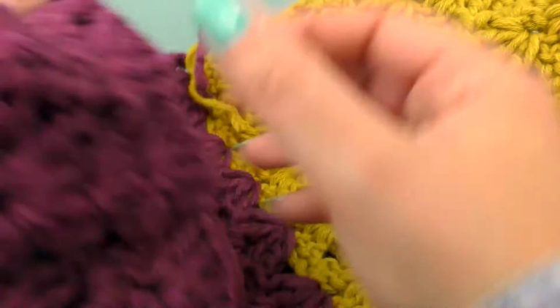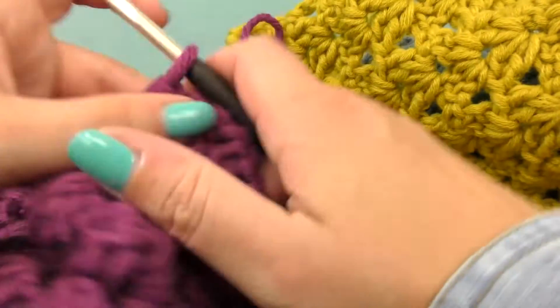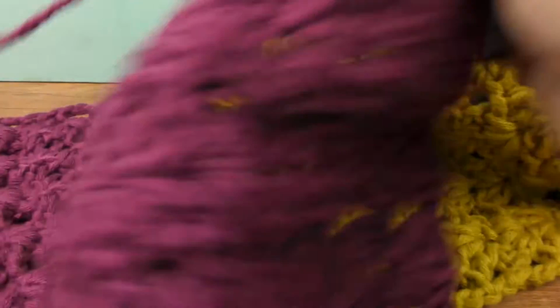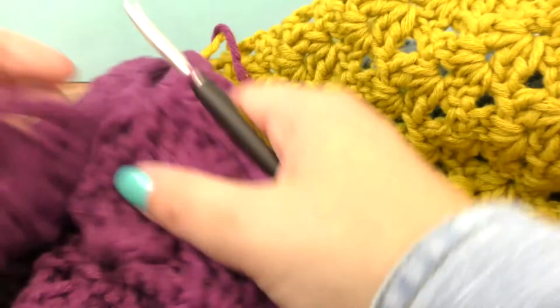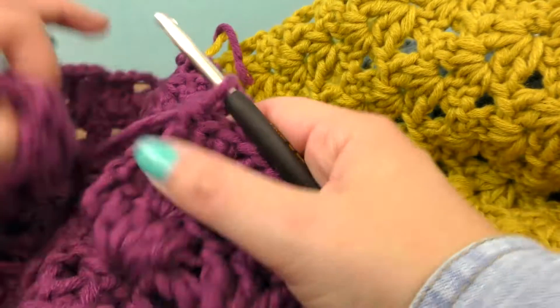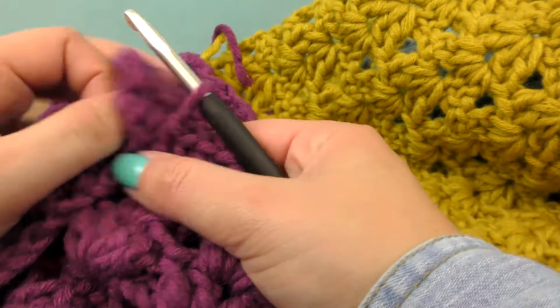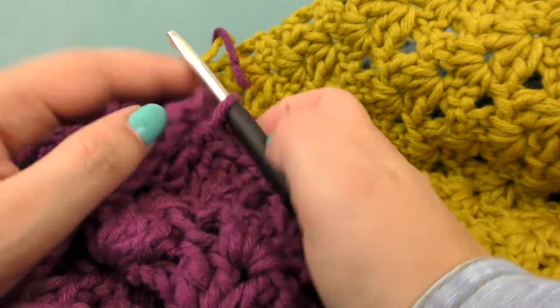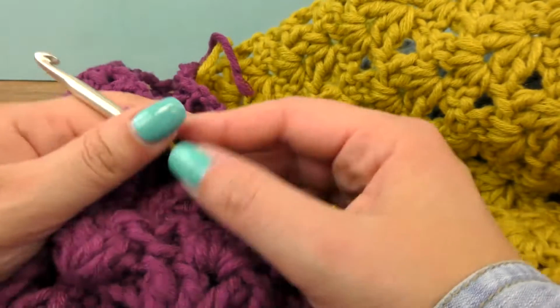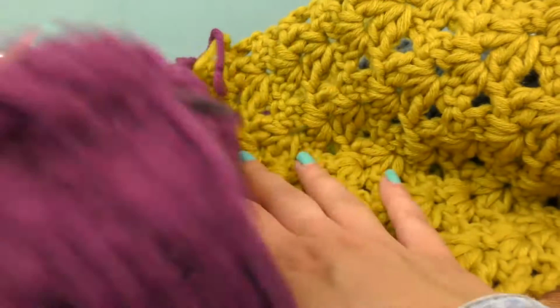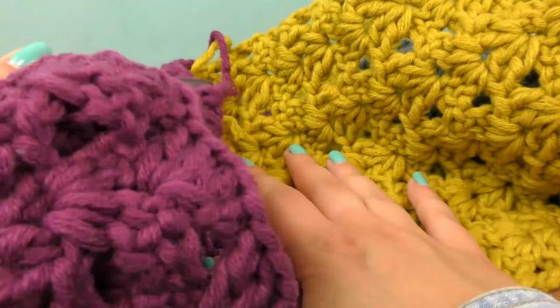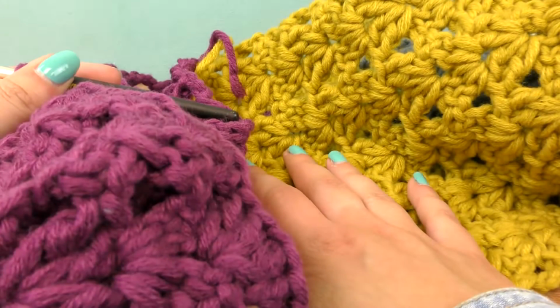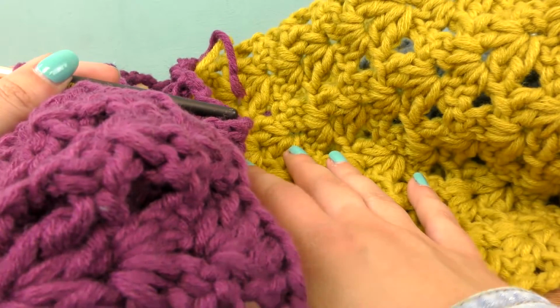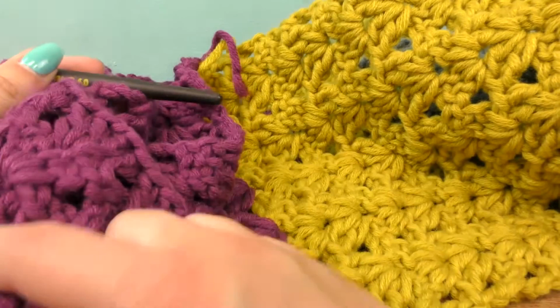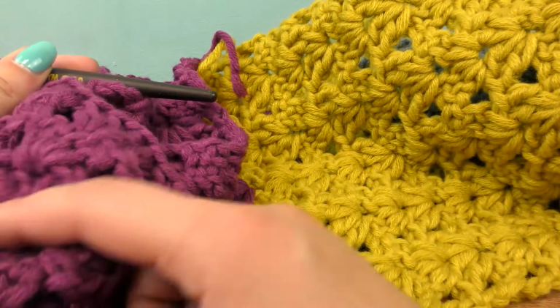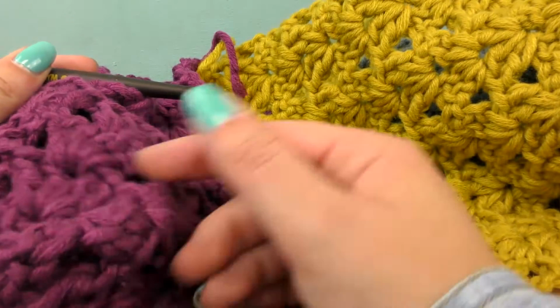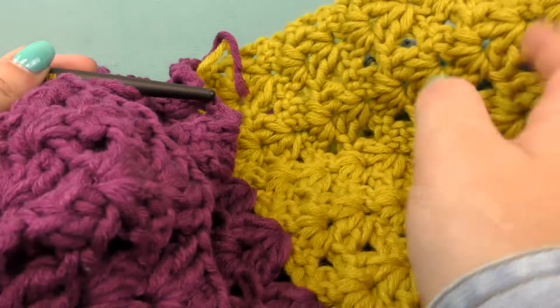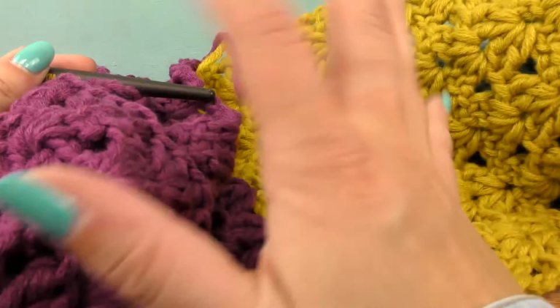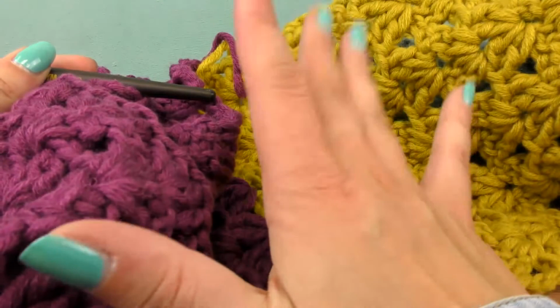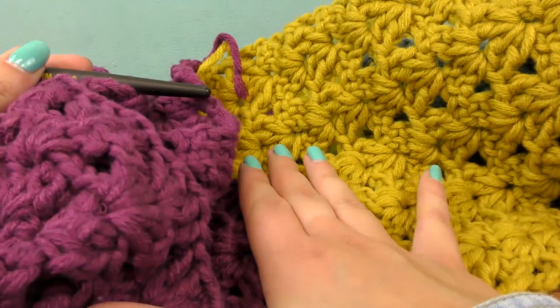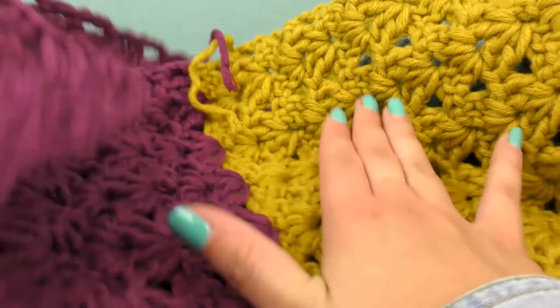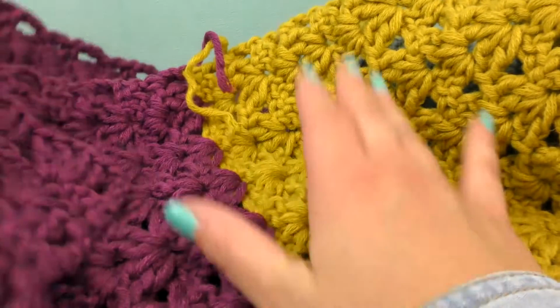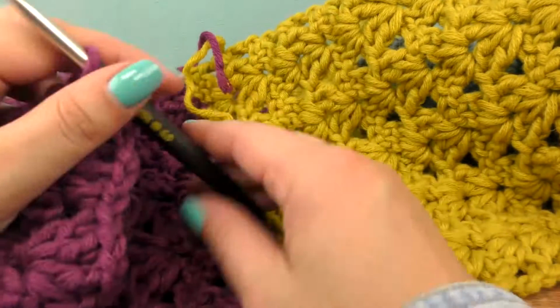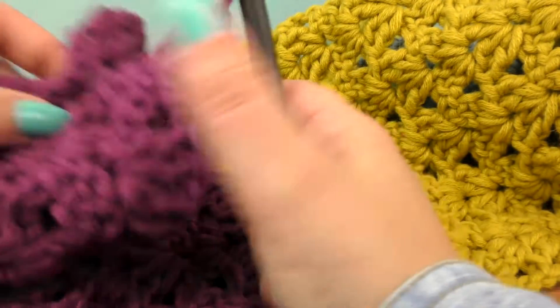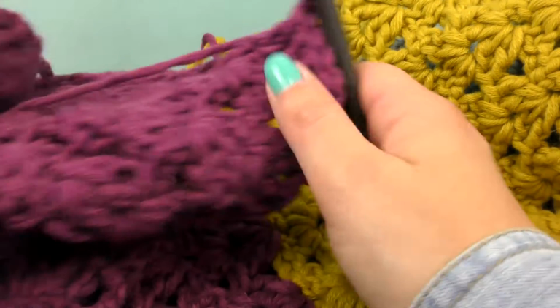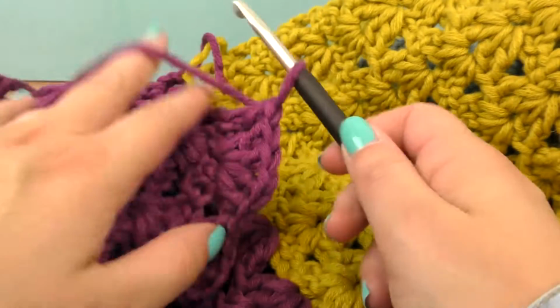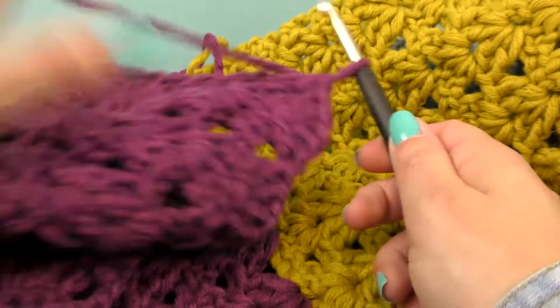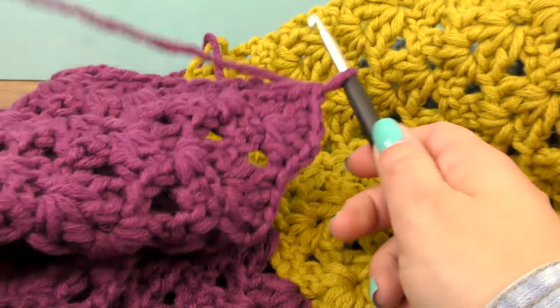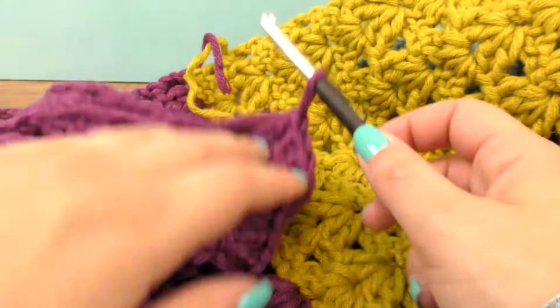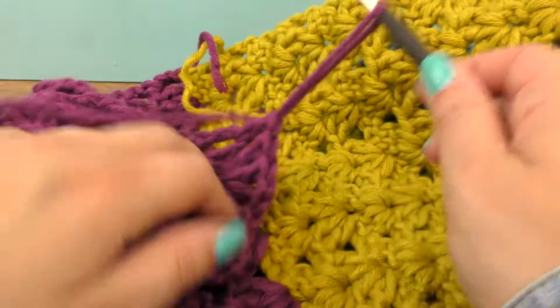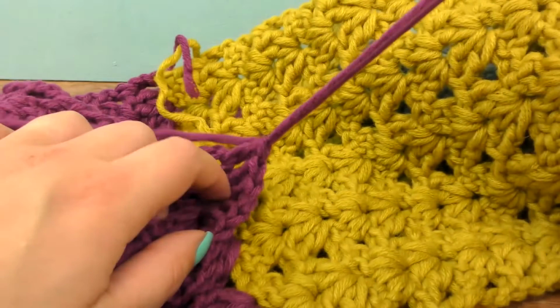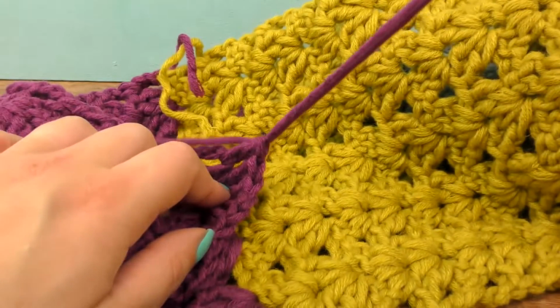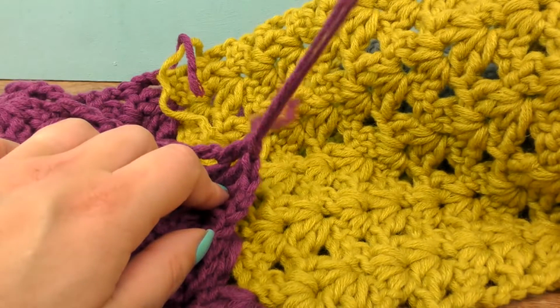I measured the whole length of the scarf and it's pretty long — around 140 to 150 centimeters. Now we will pull the thread out and we have very little leftover wool. Let me show you.